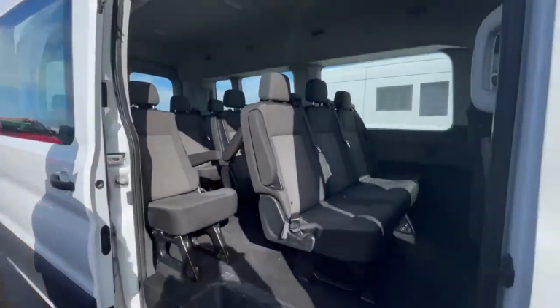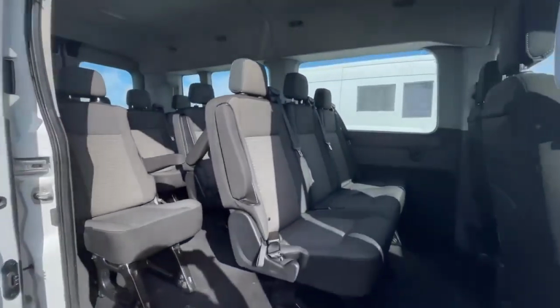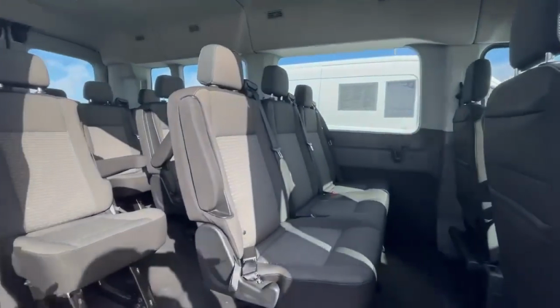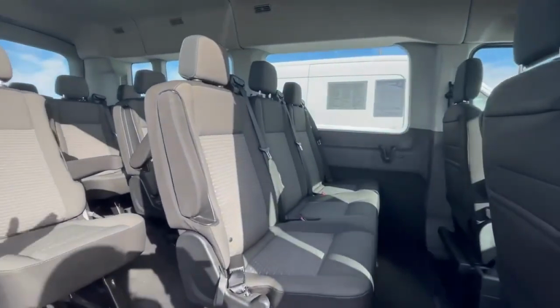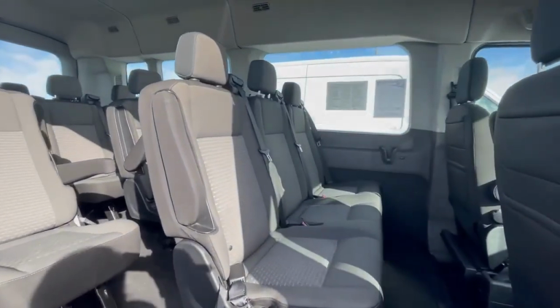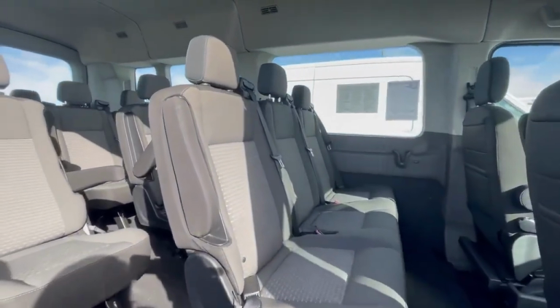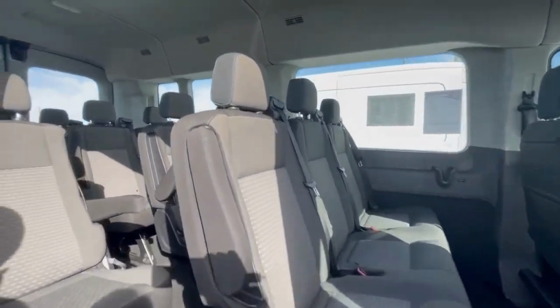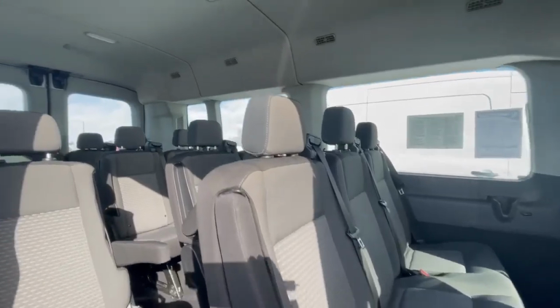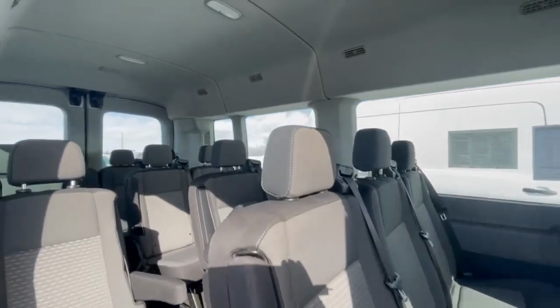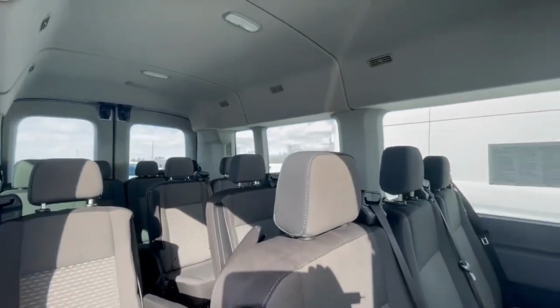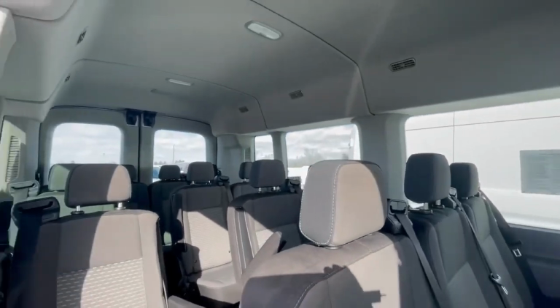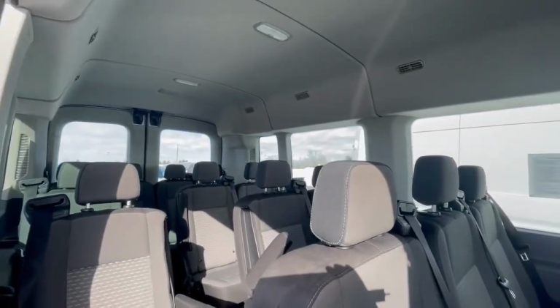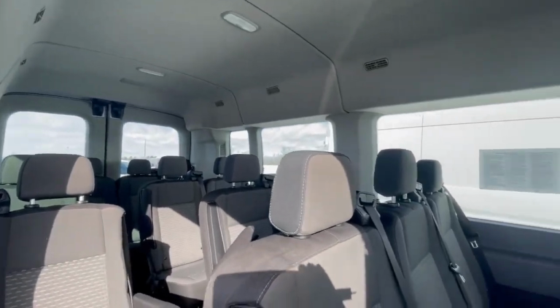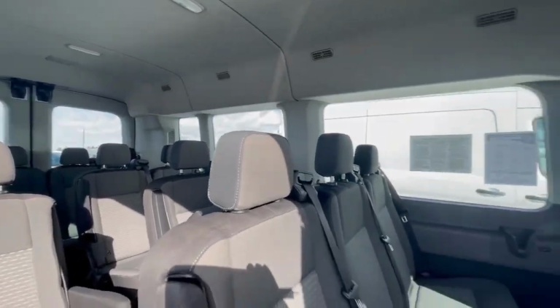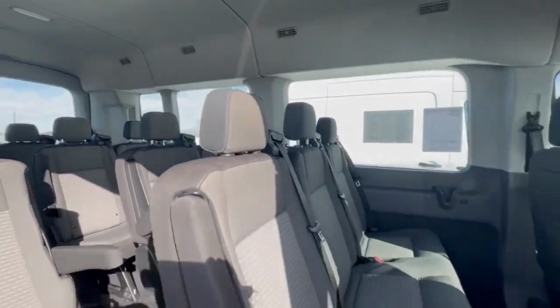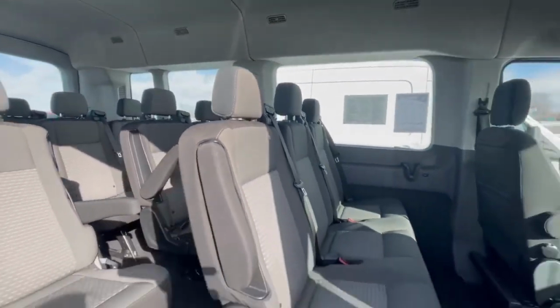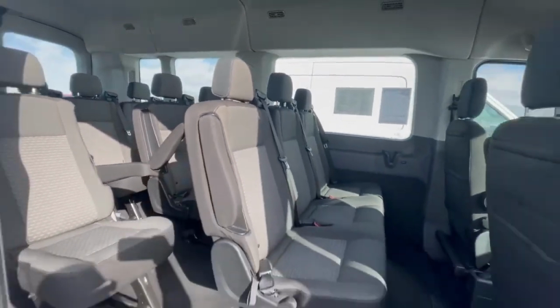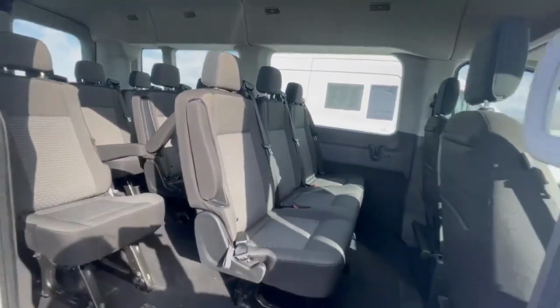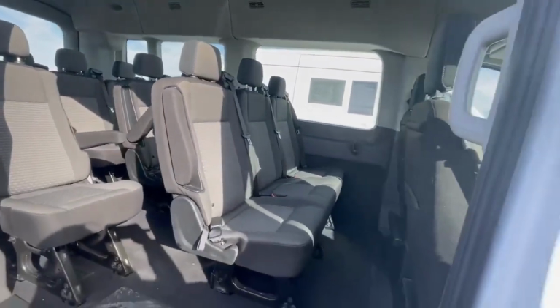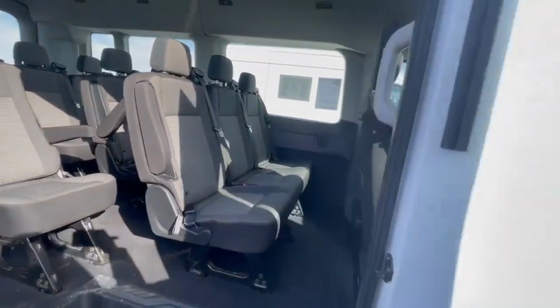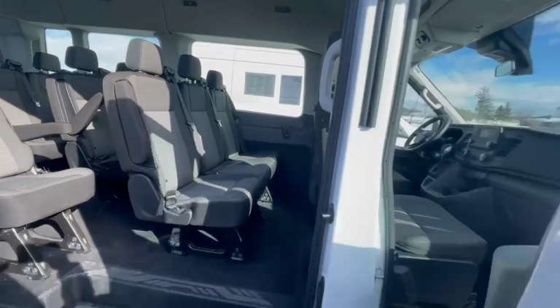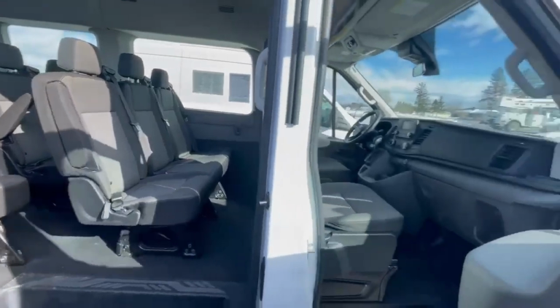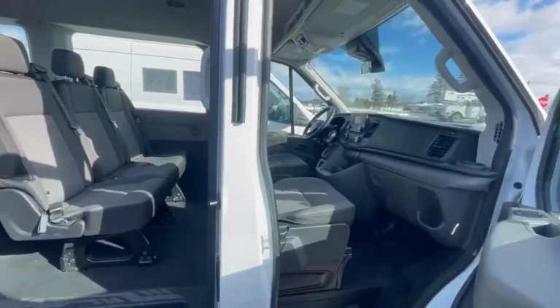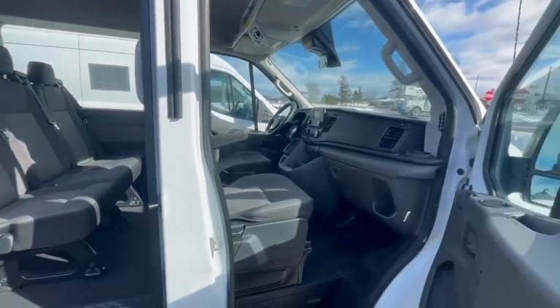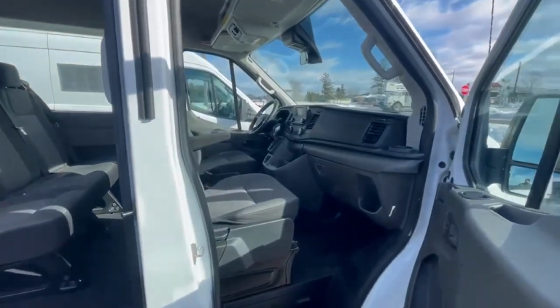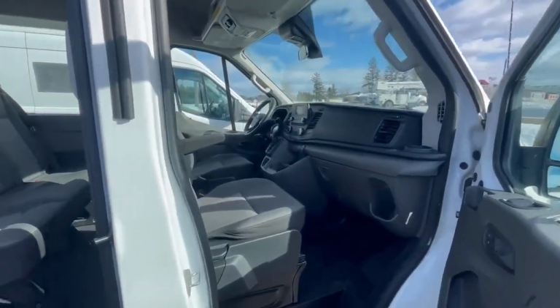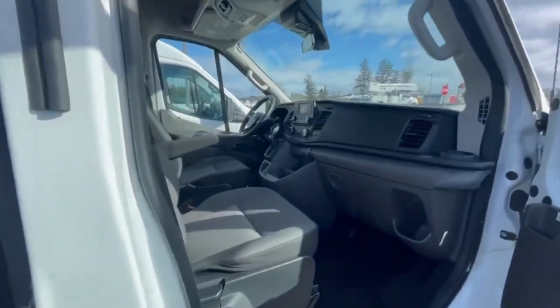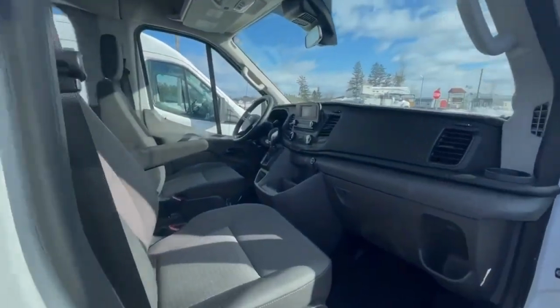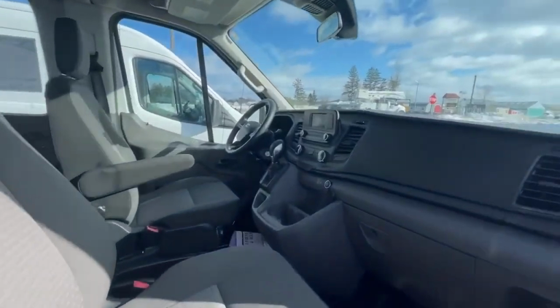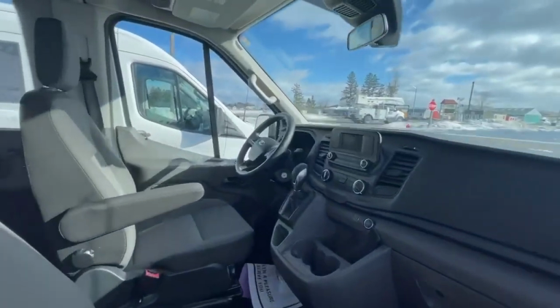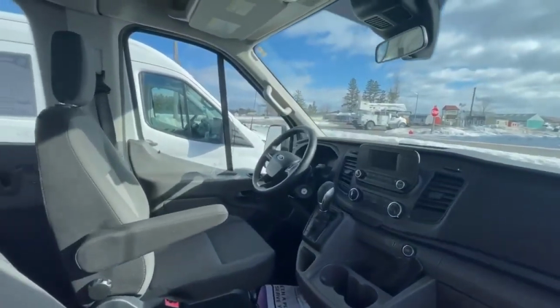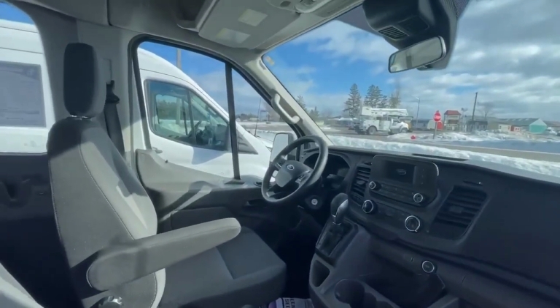With this one here, you're gonna have all sorts of seating, super low miles. It's gonna do everything you're gonna need it to do.